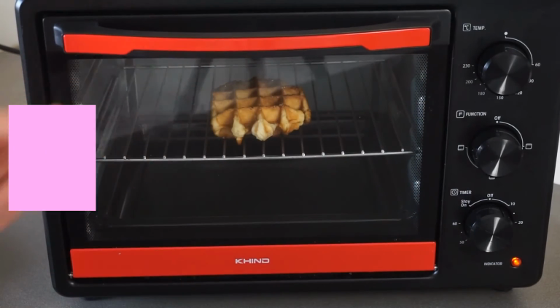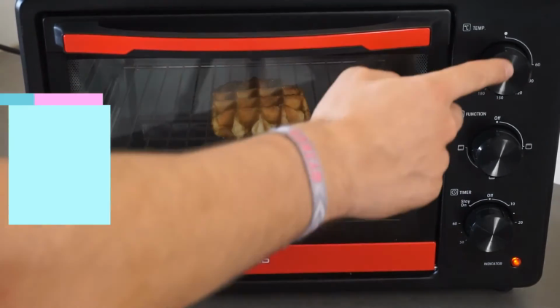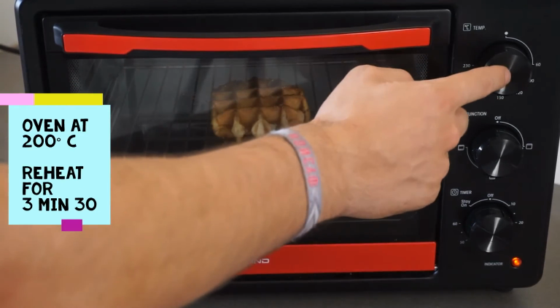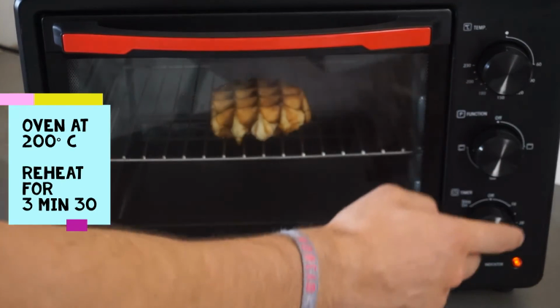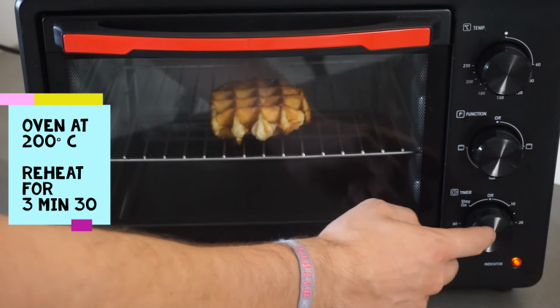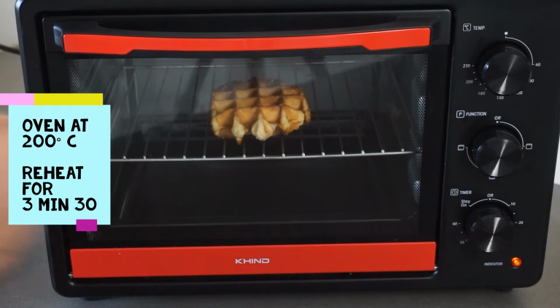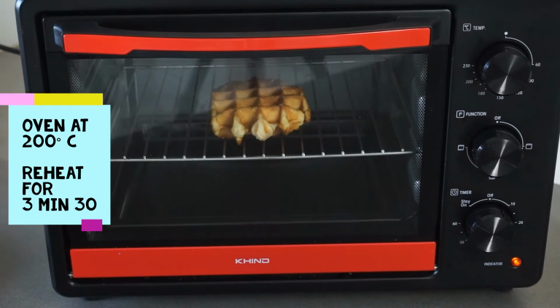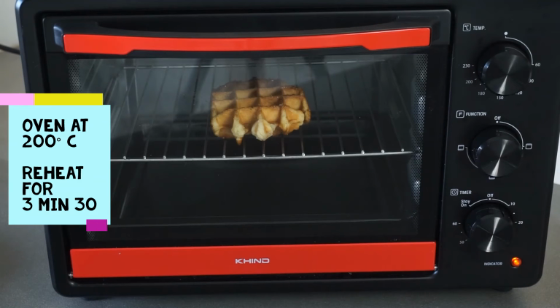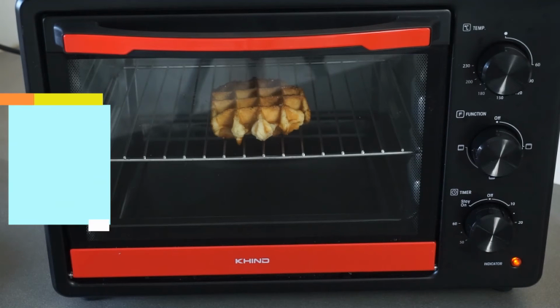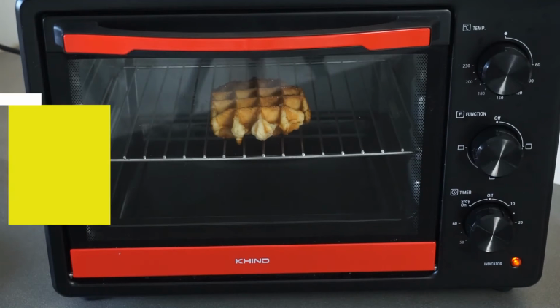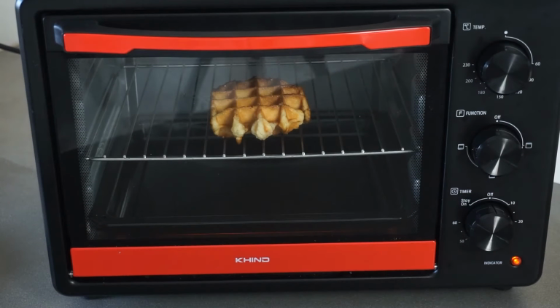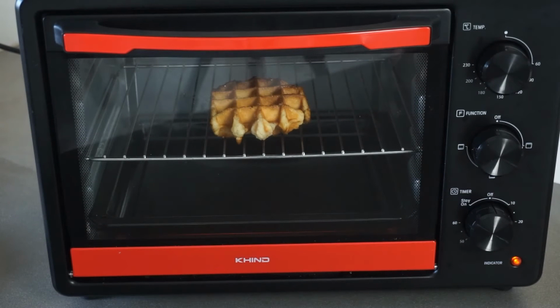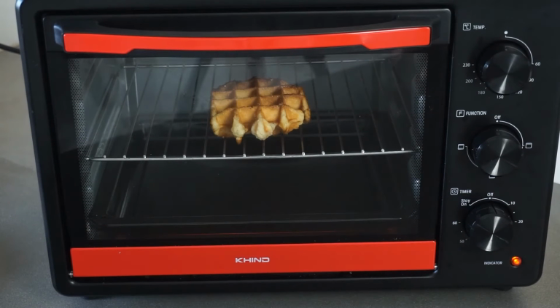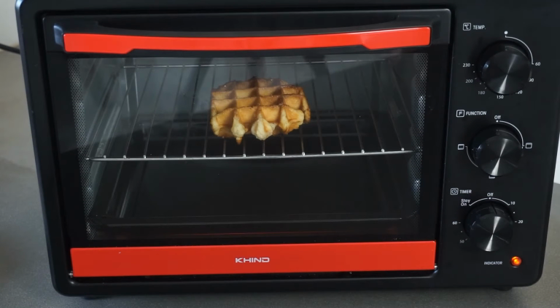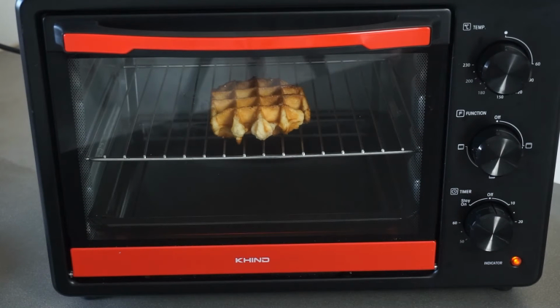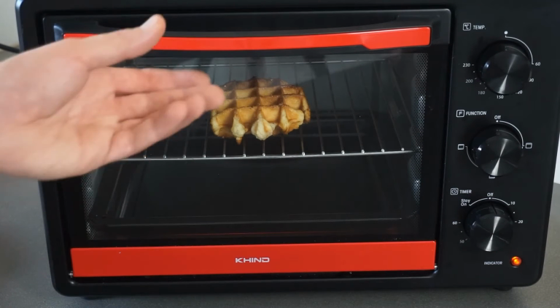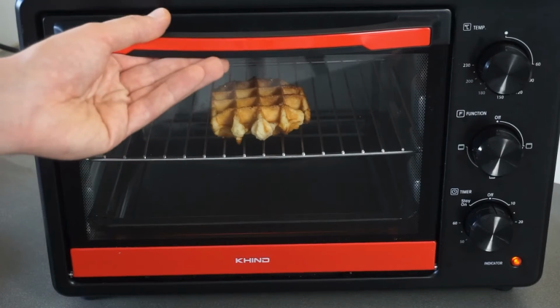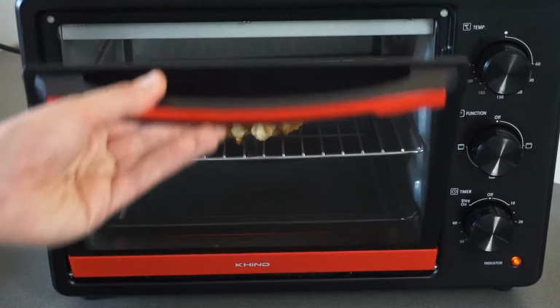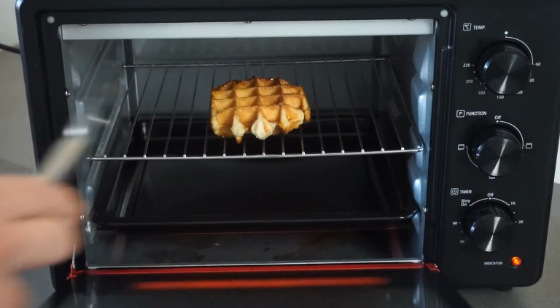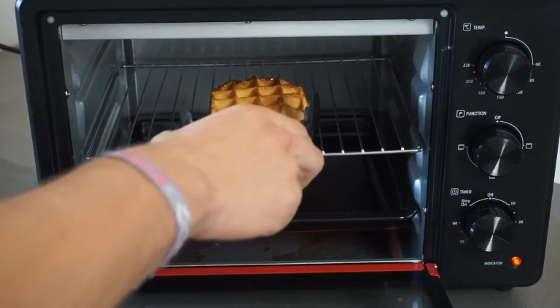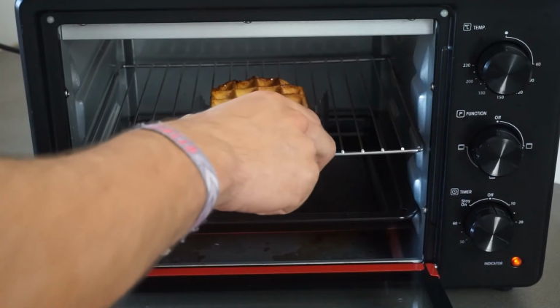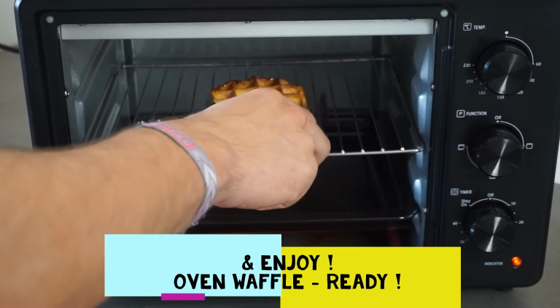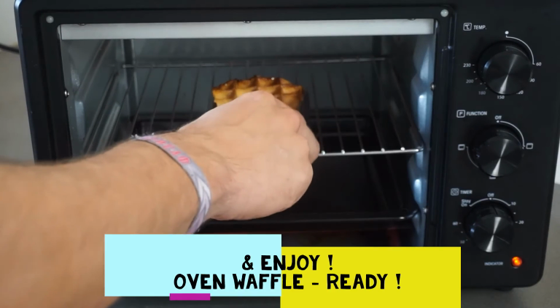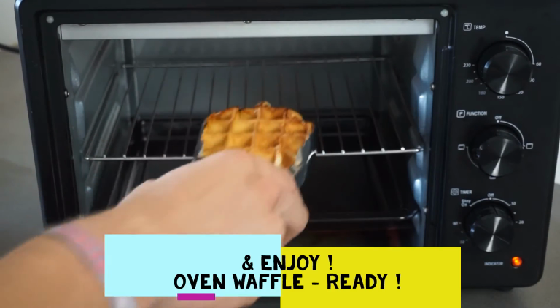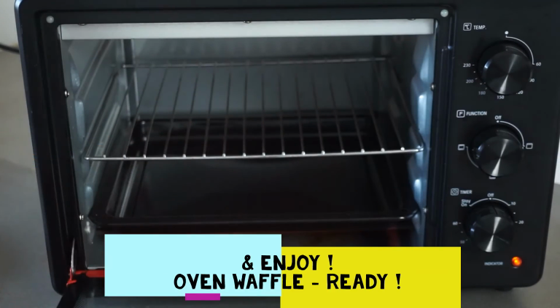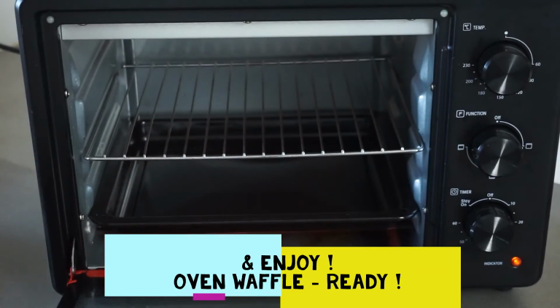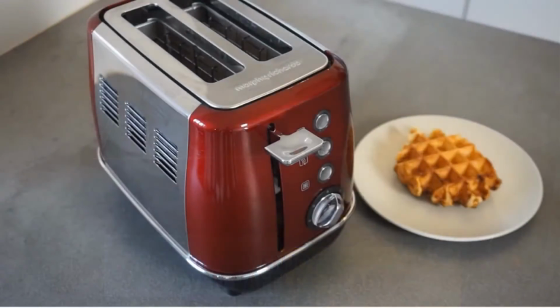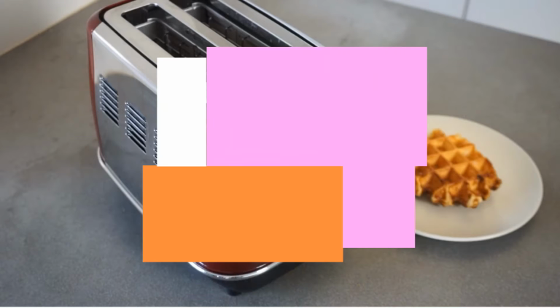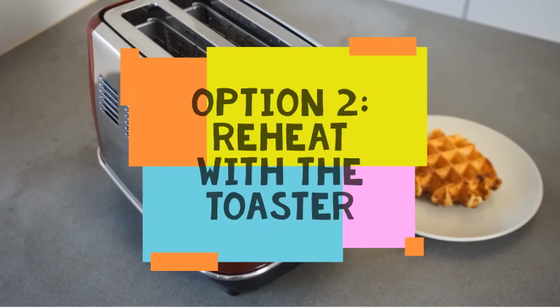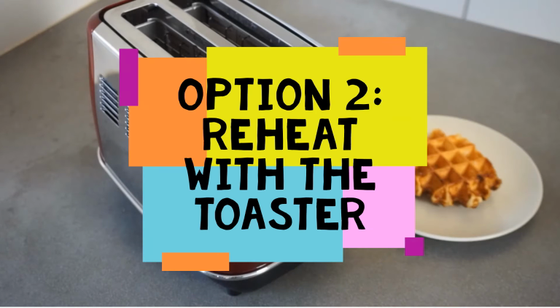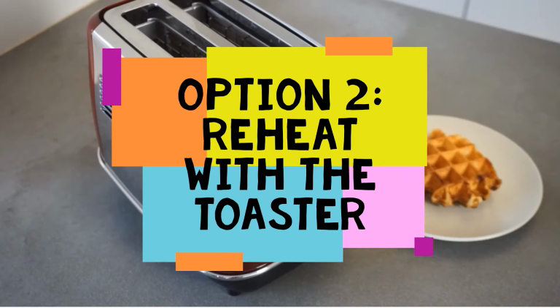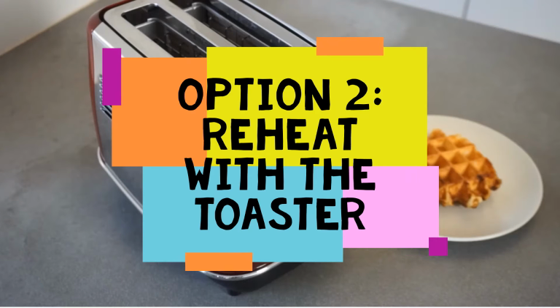200 degrees Celsius for 3 minutes and 30 seconds. After 3 minutes and 30 seconds, take the waffle out of the oven.